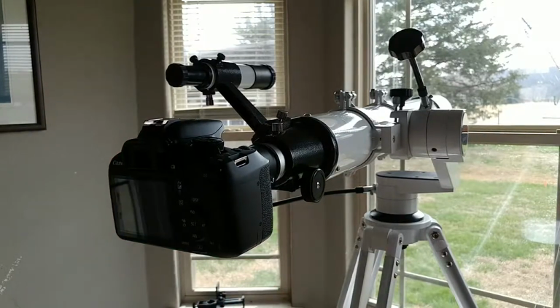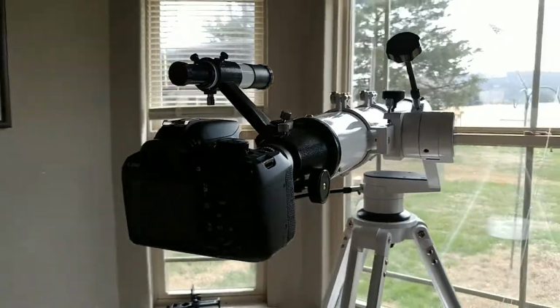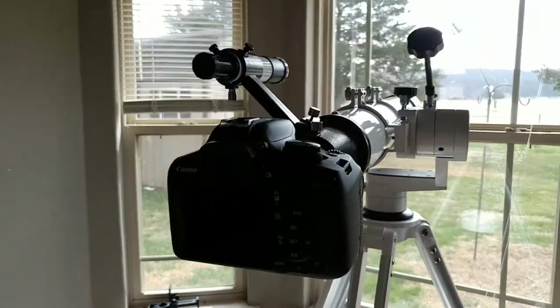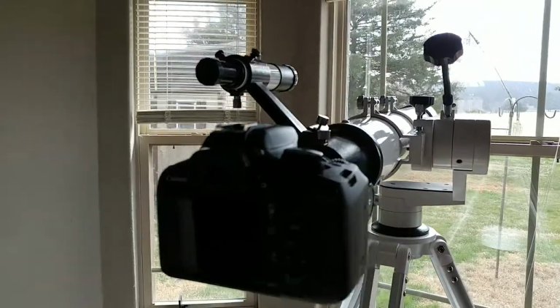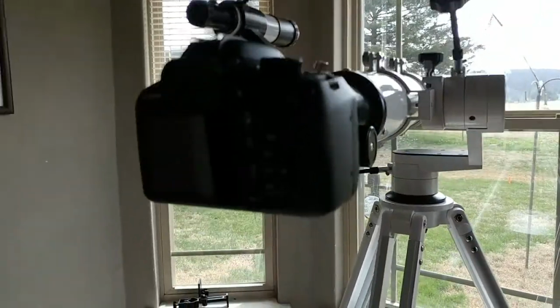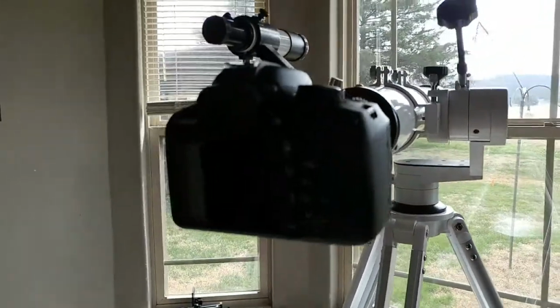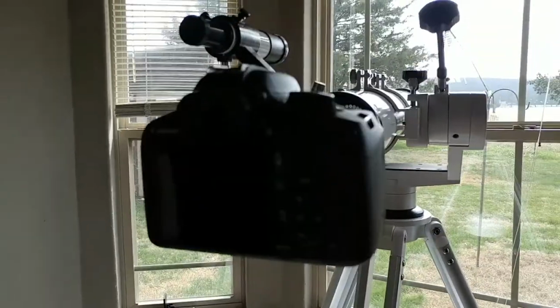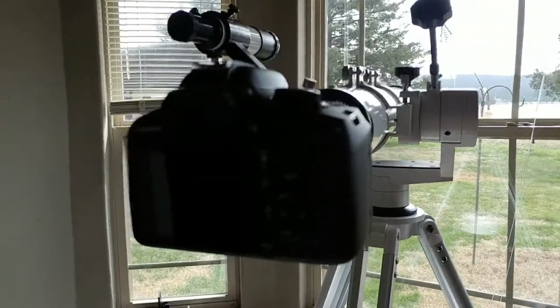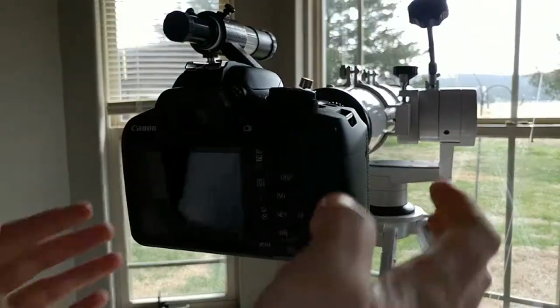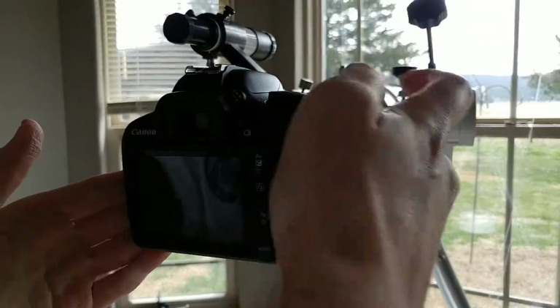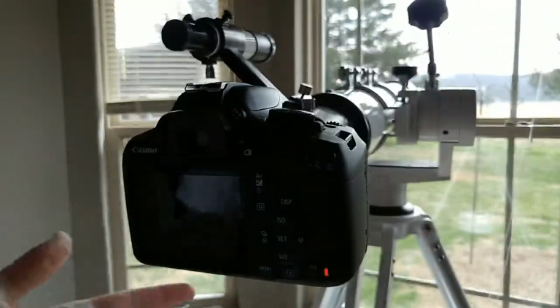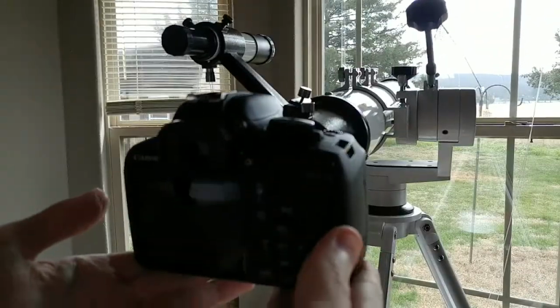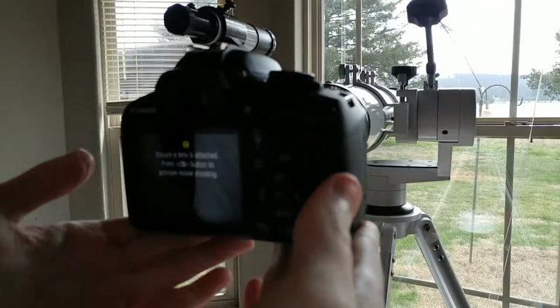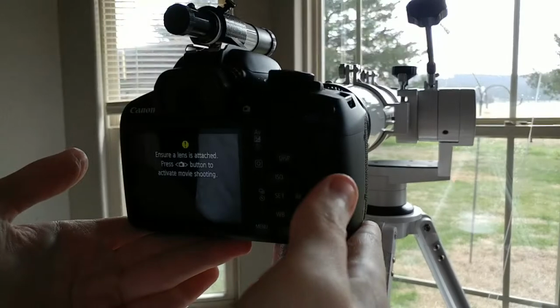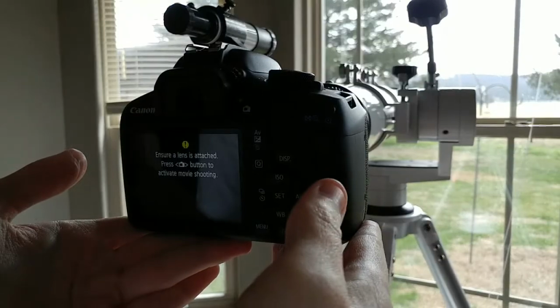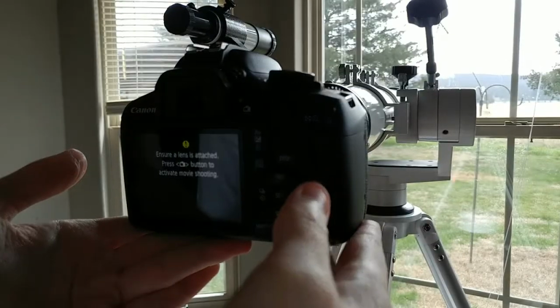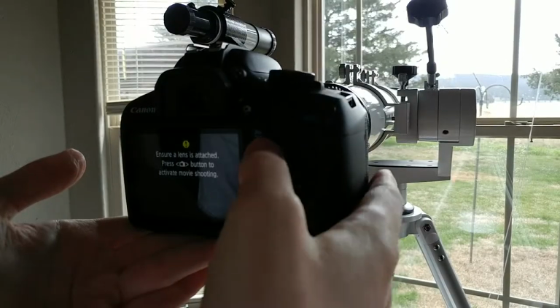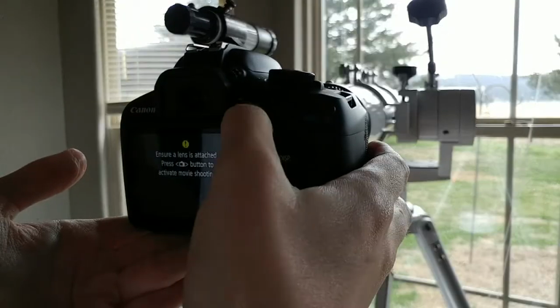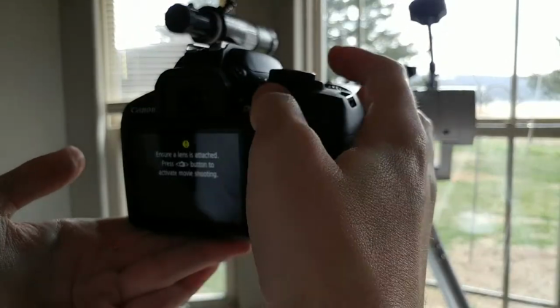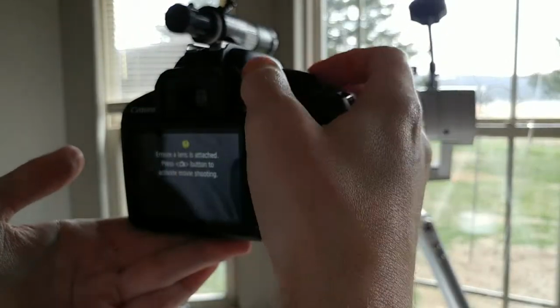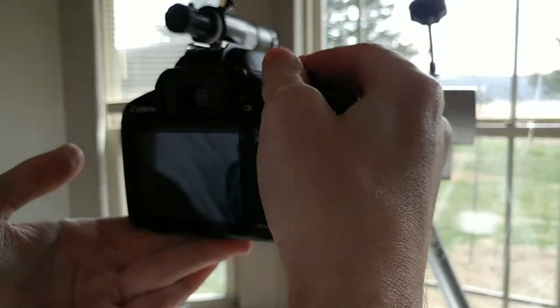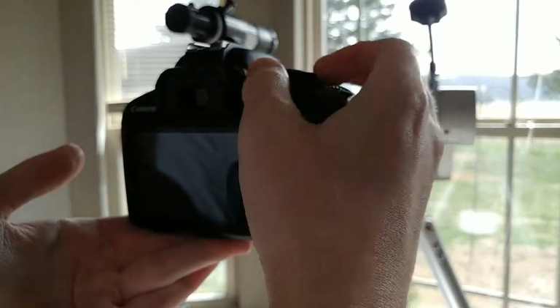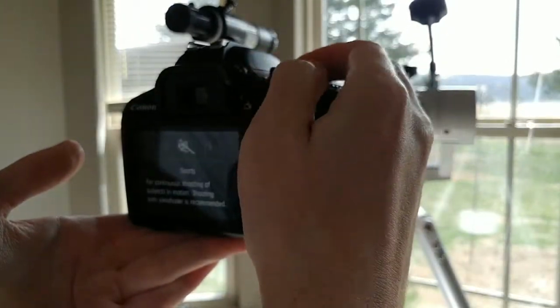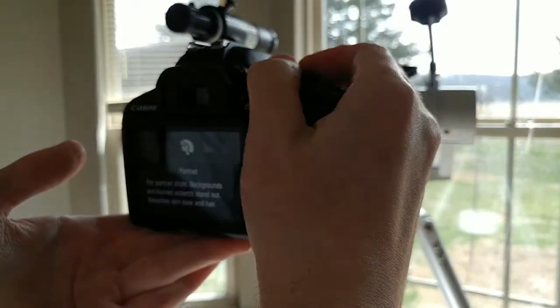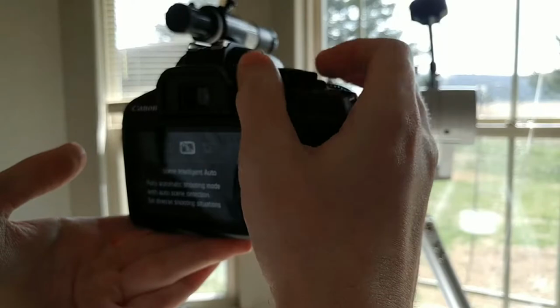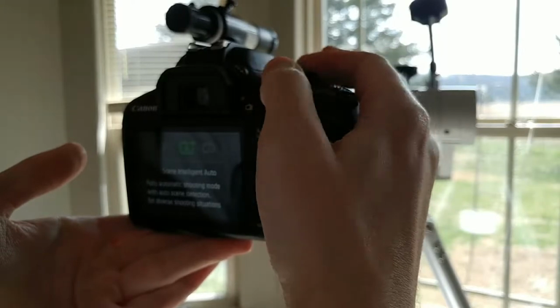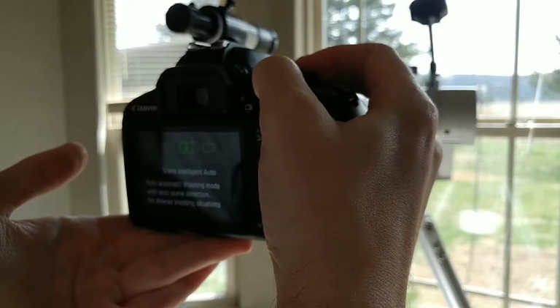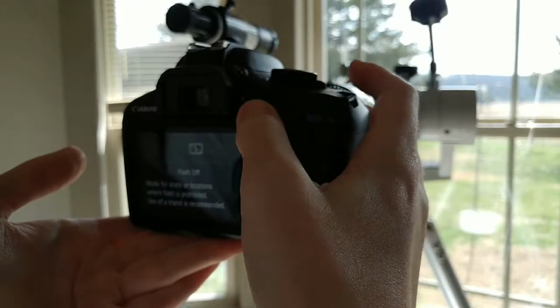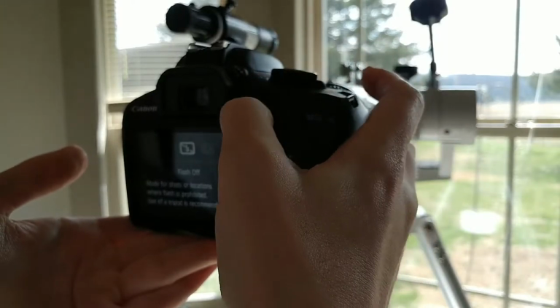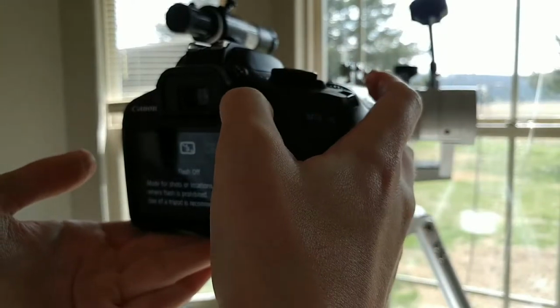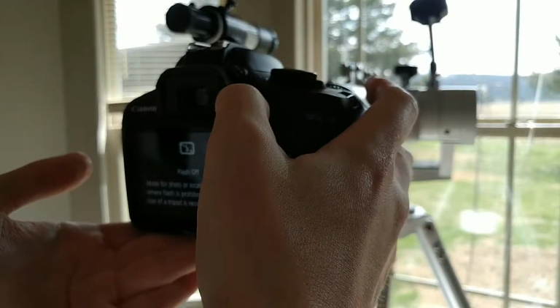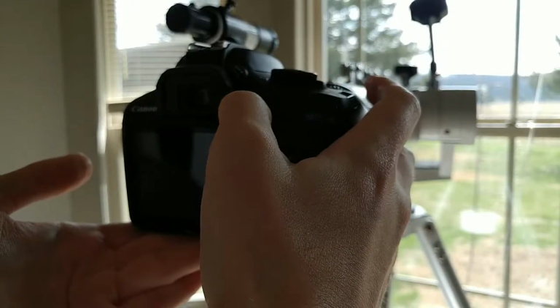So how am I going to do this? Oh, that's going to be fun. I can't take pictures, I can't take video without the lens on. That sucks.